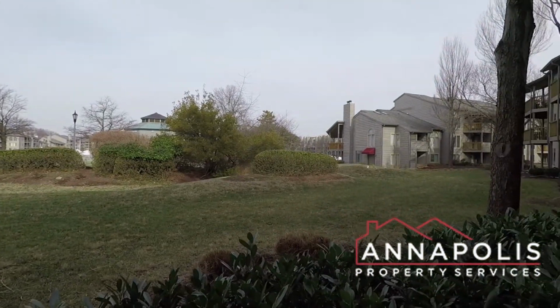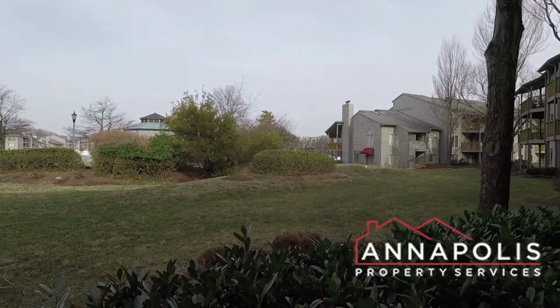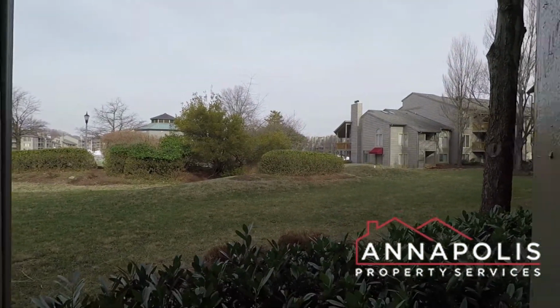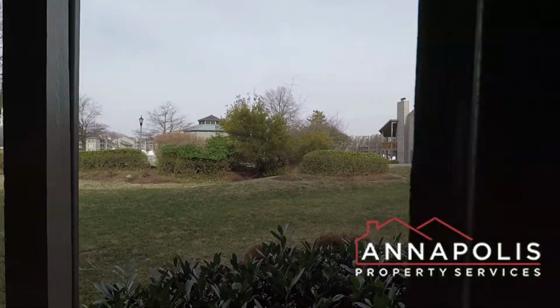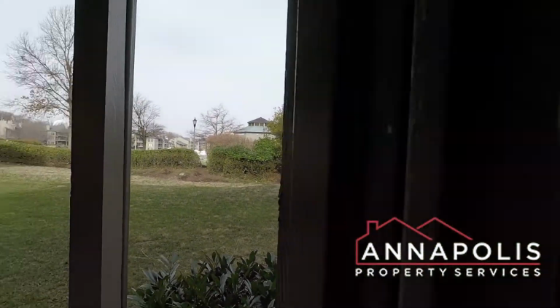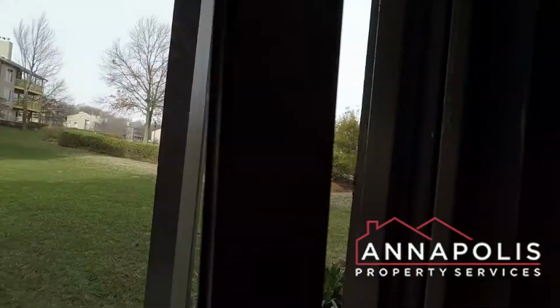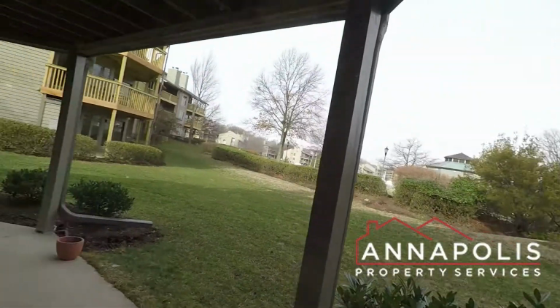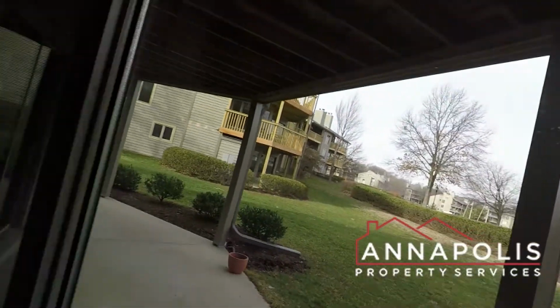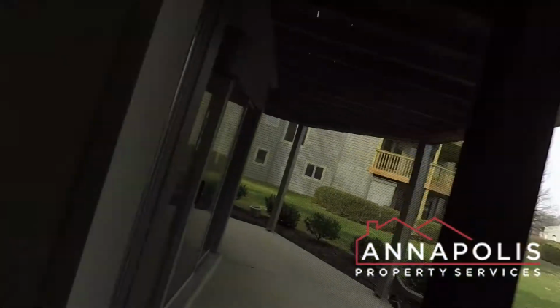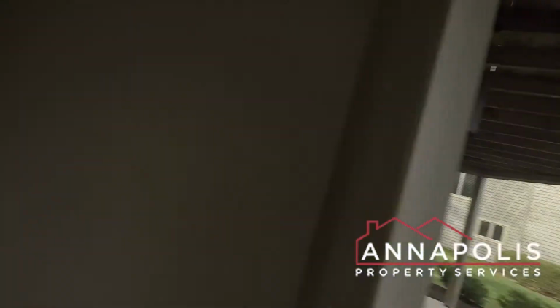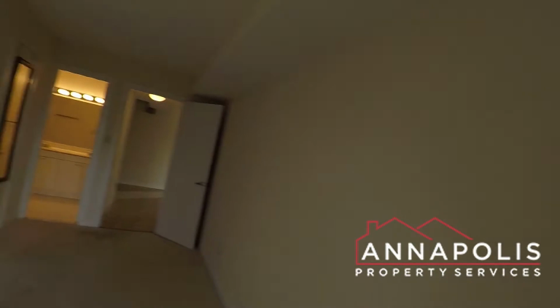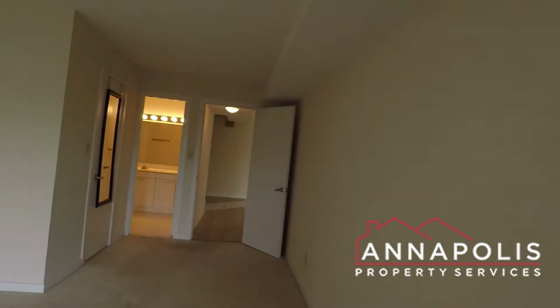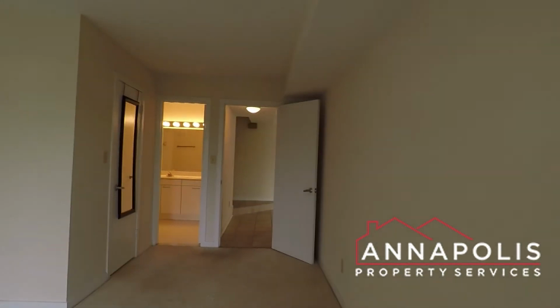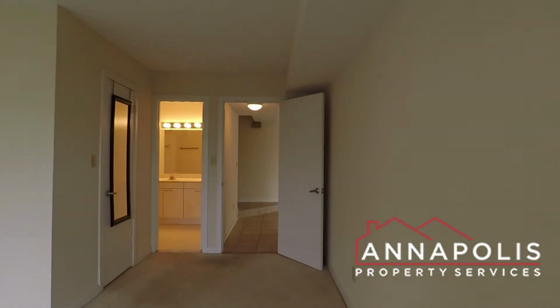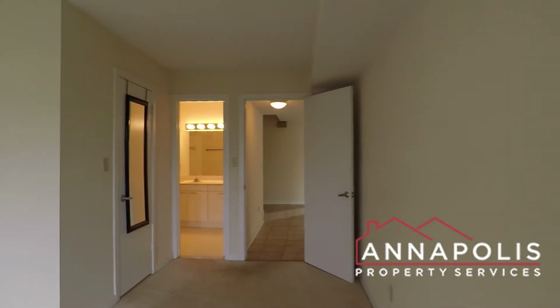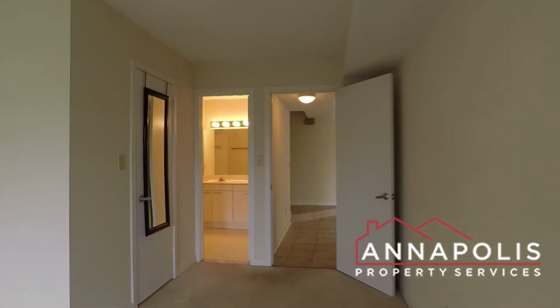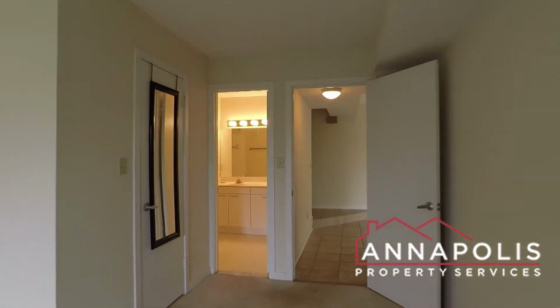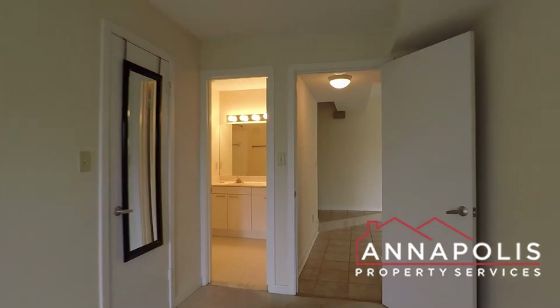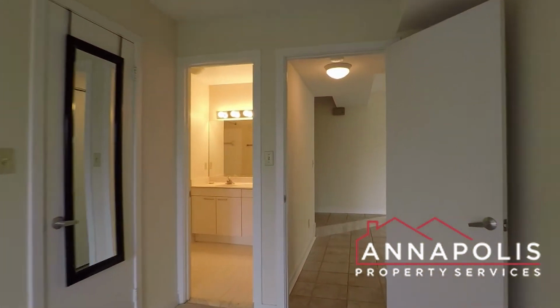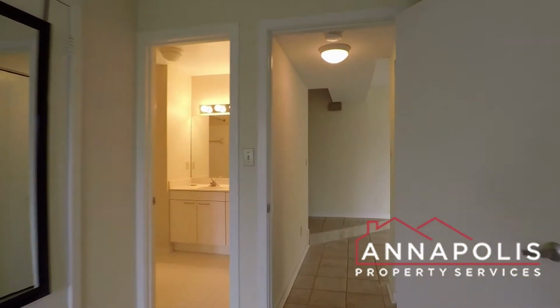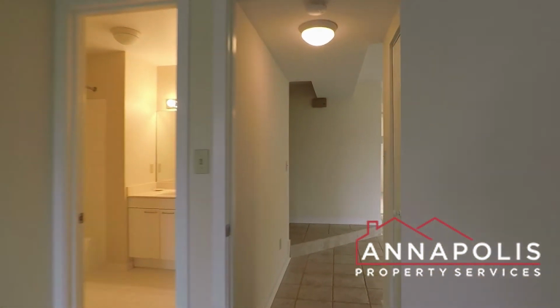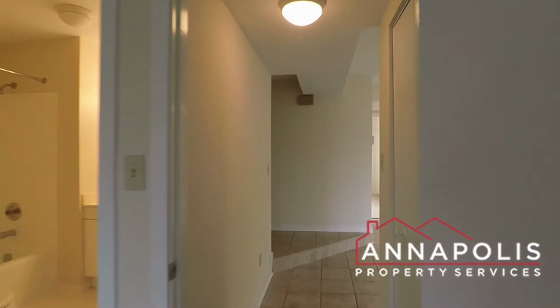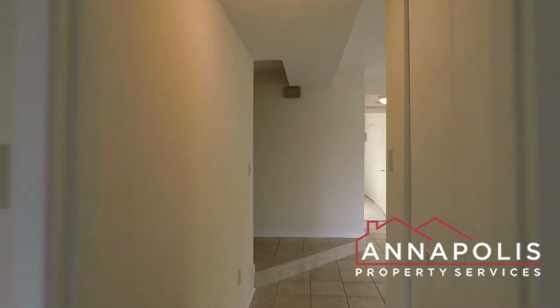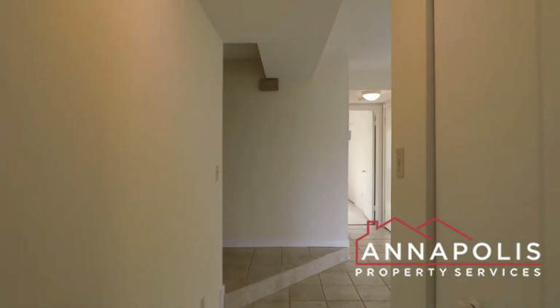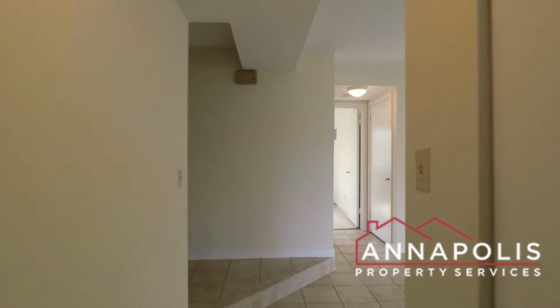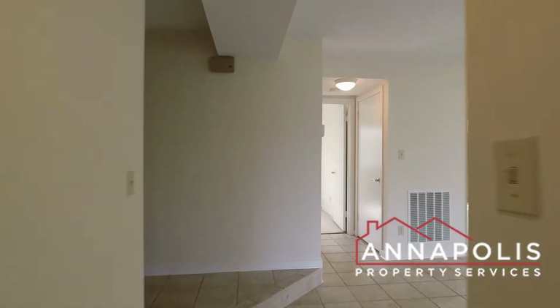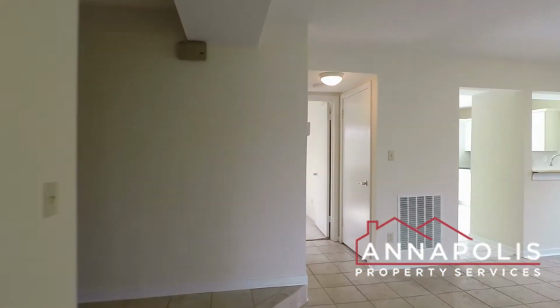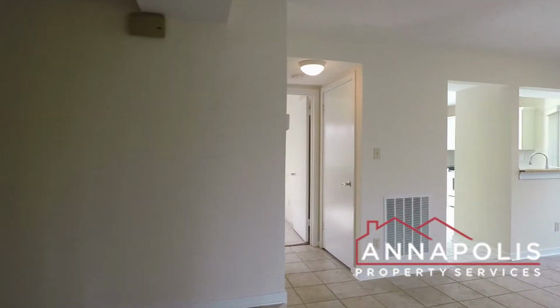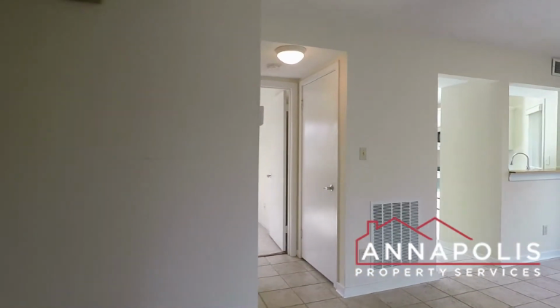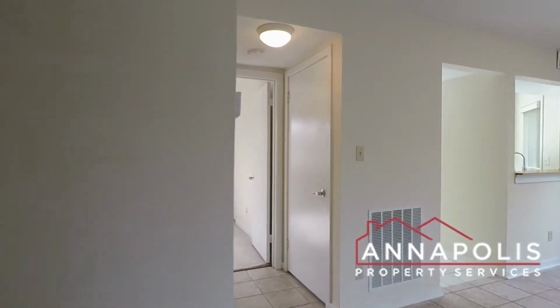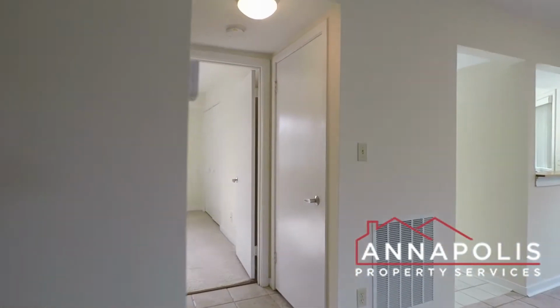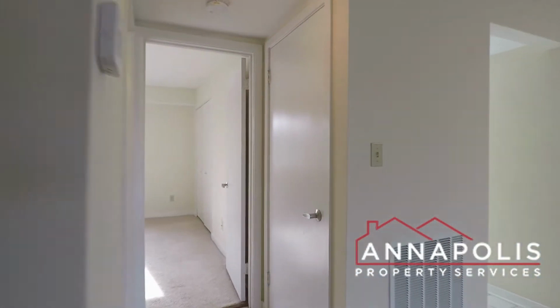All the yard care is included. Nice wraparound patio. There's also a really good-sized walk-in closet in that master bedroom.